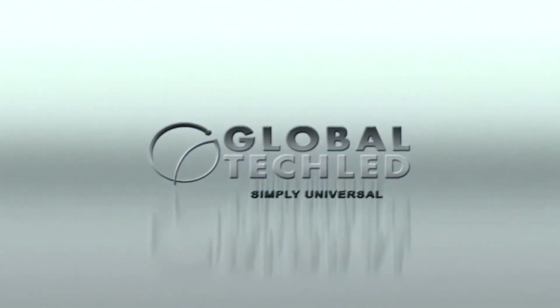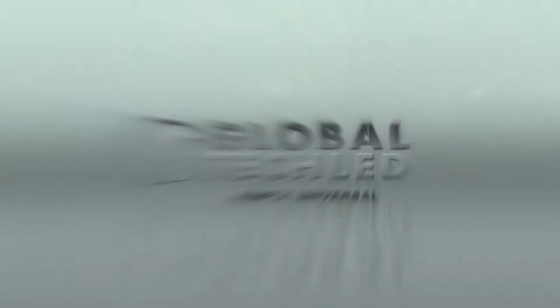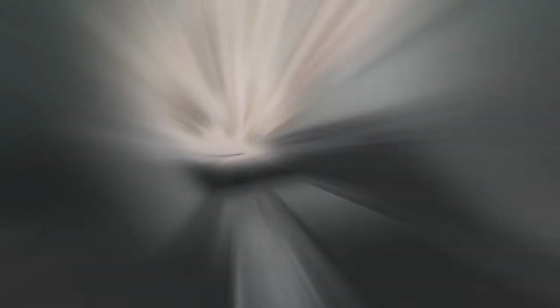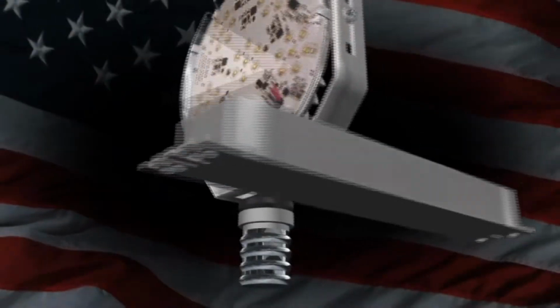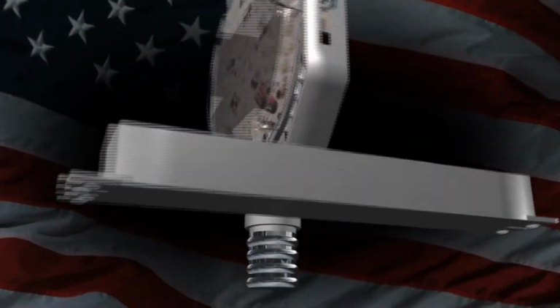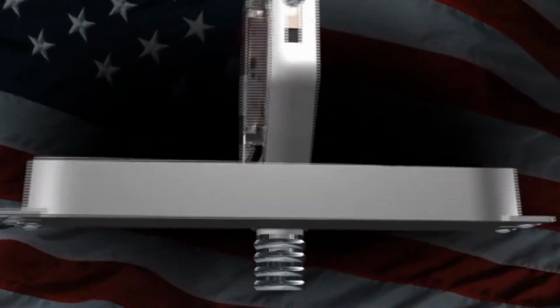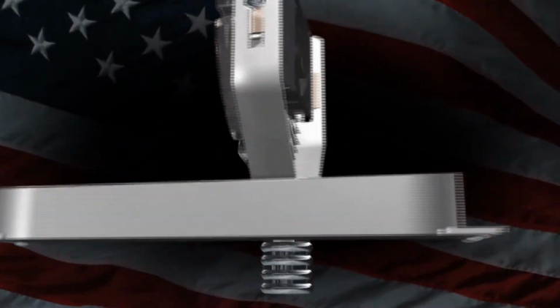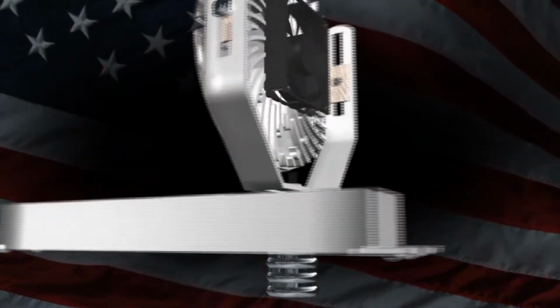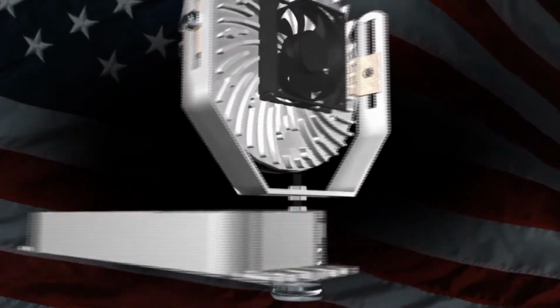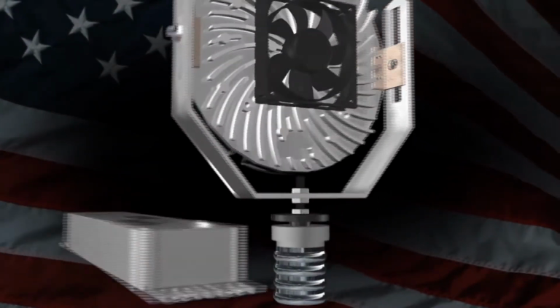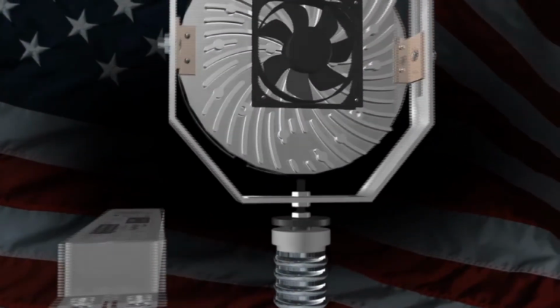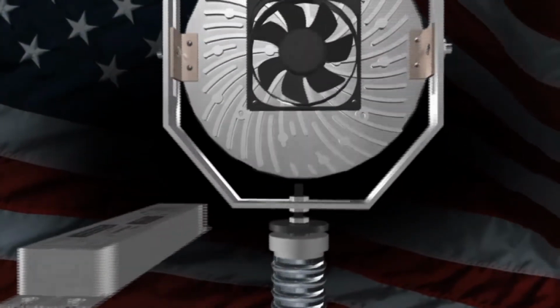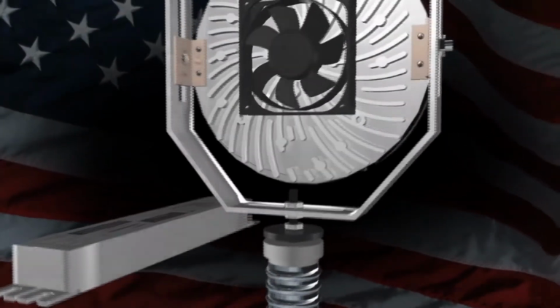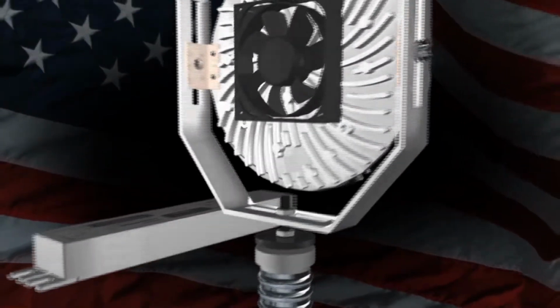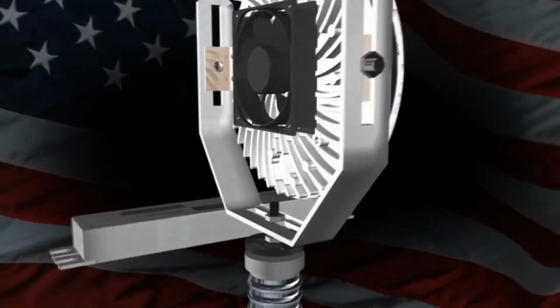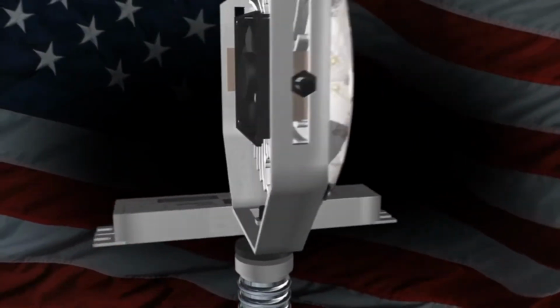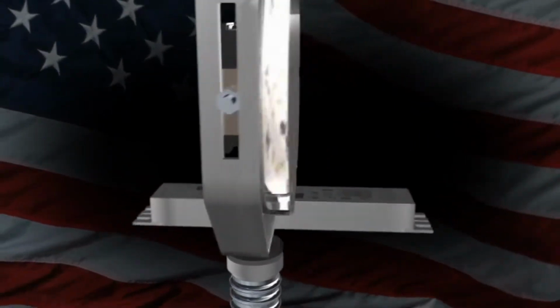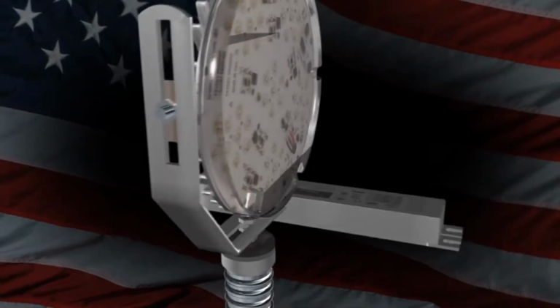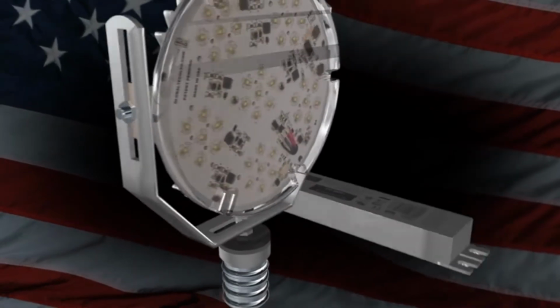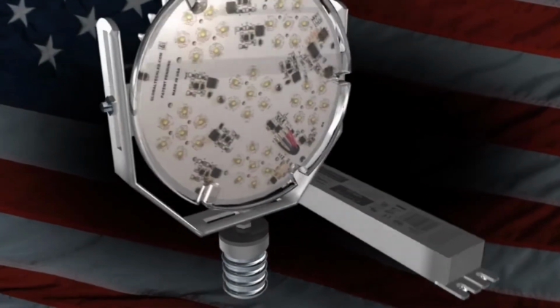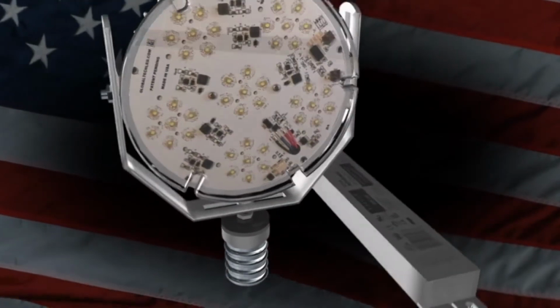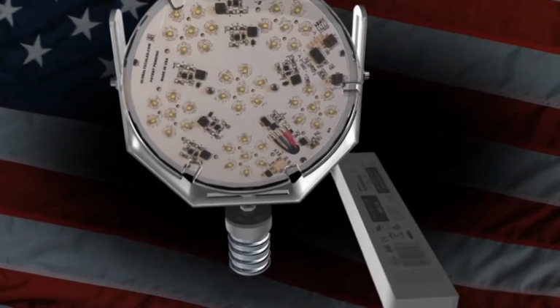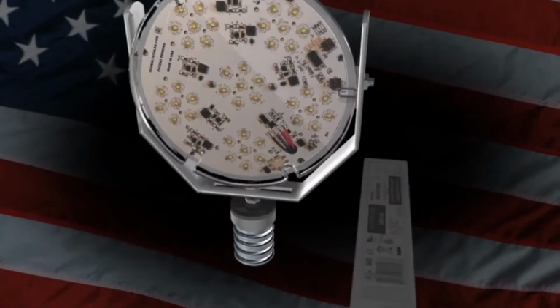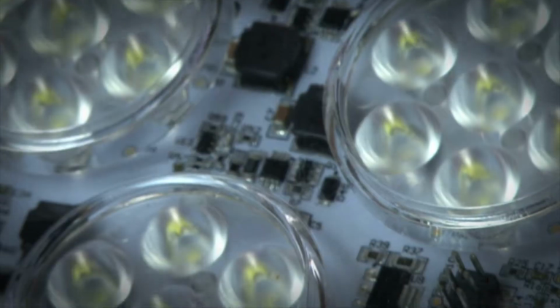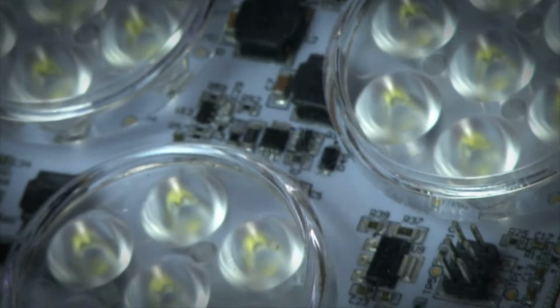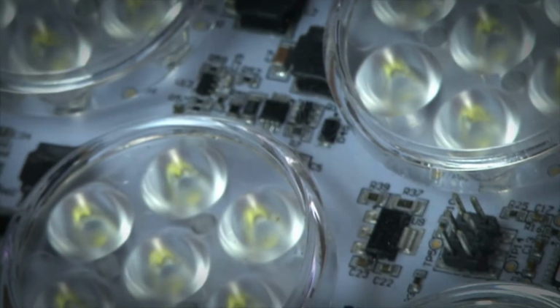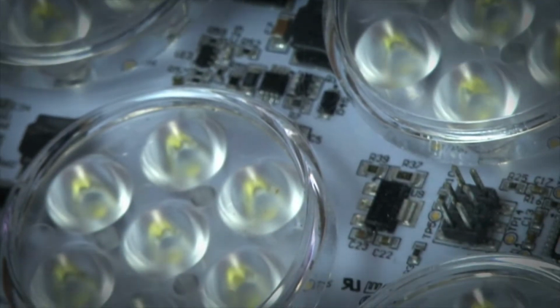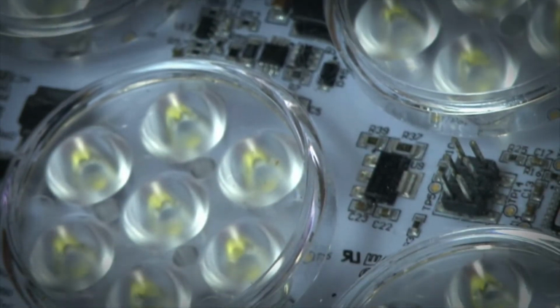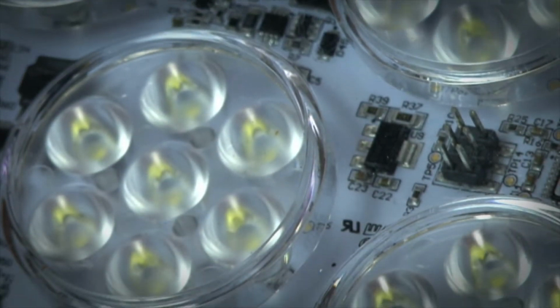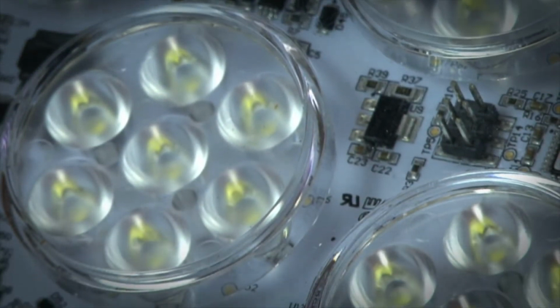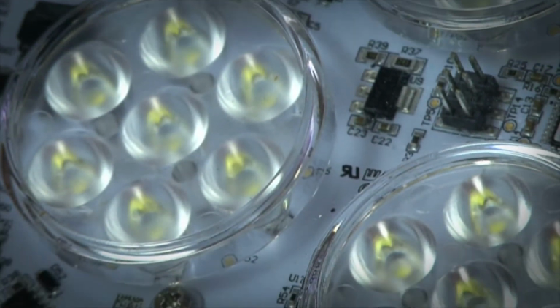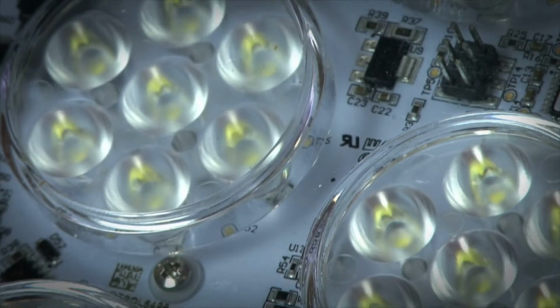As a leader in universal LED retrofits and LED fixtures, Global Tech LED is committed to providing the industry's most reliable and technologically advanced LED products.